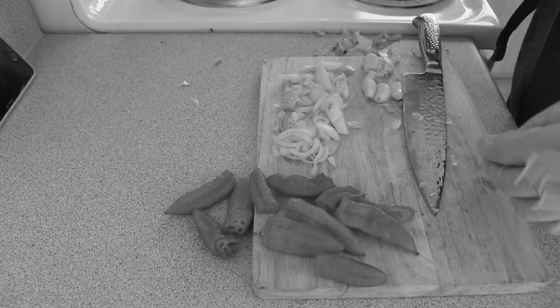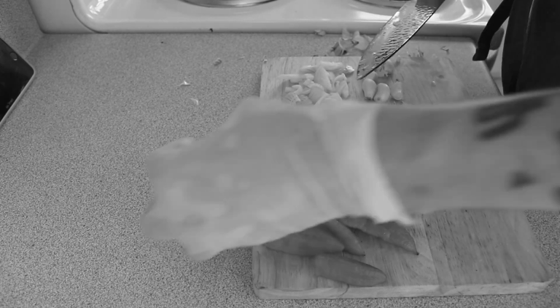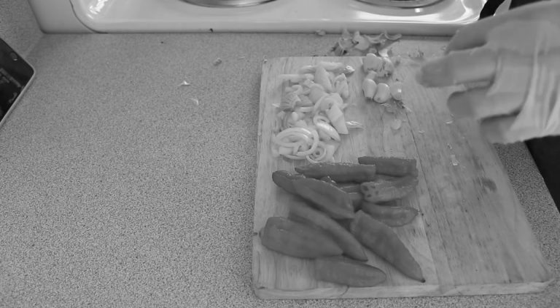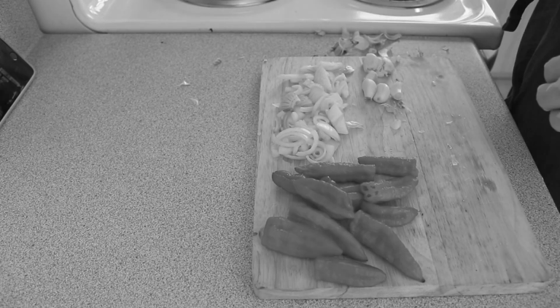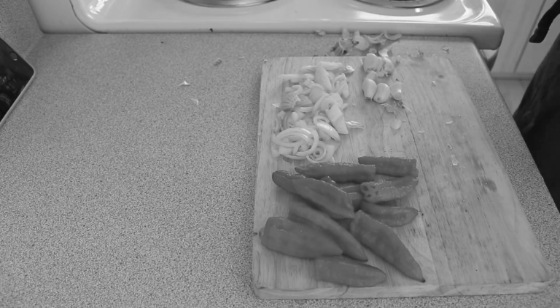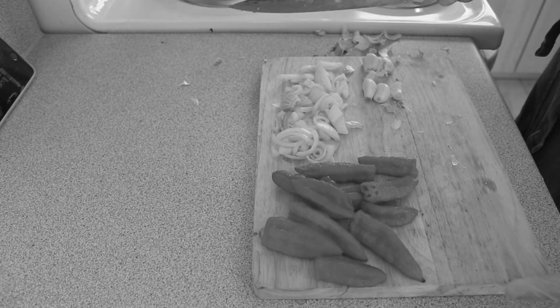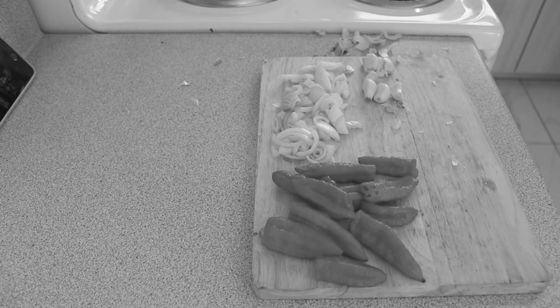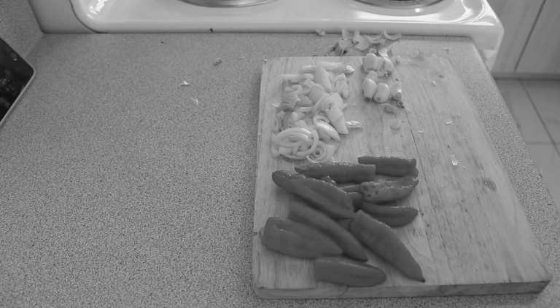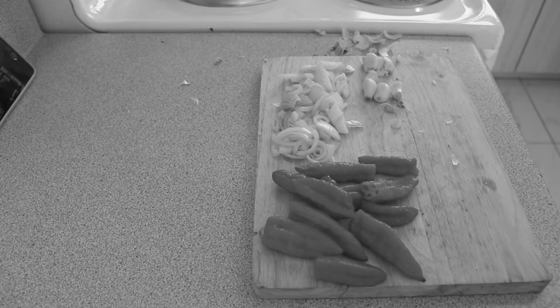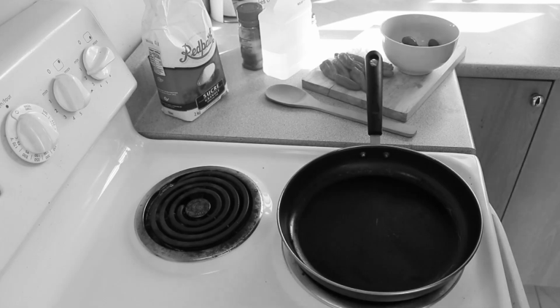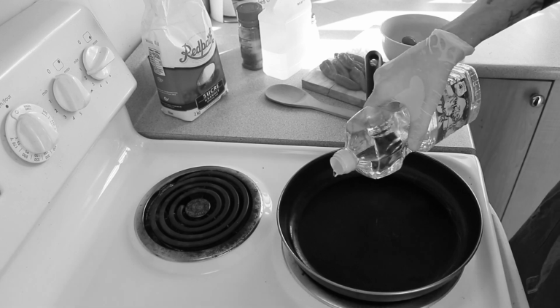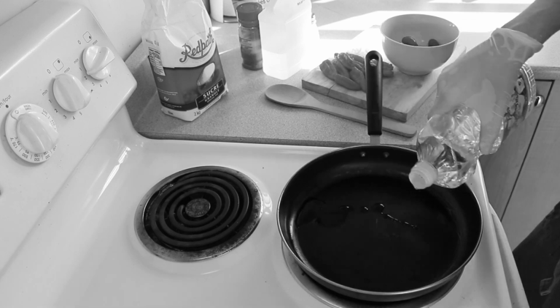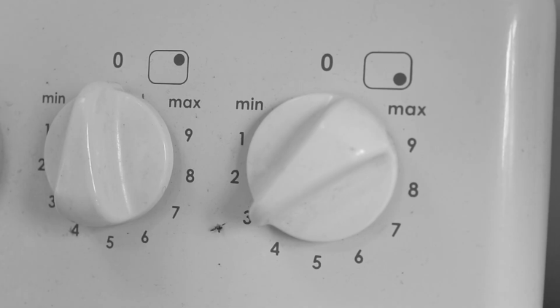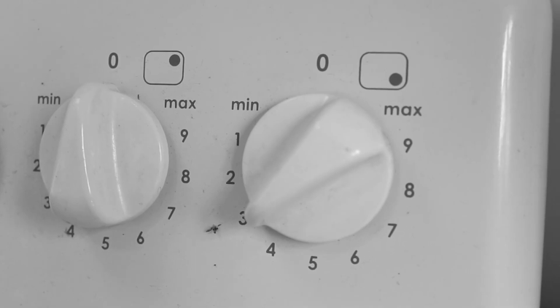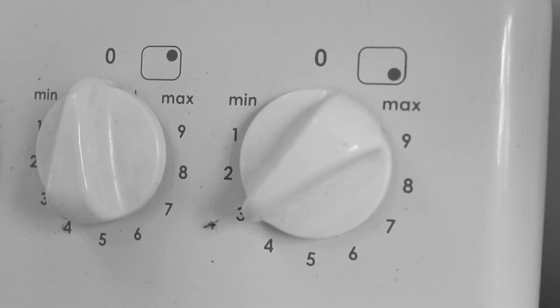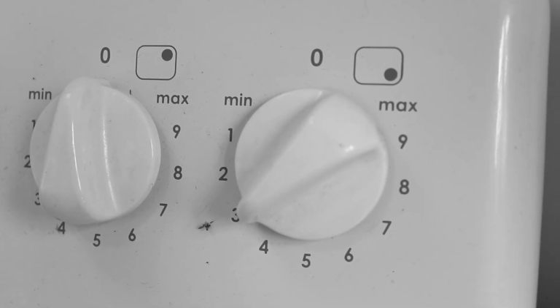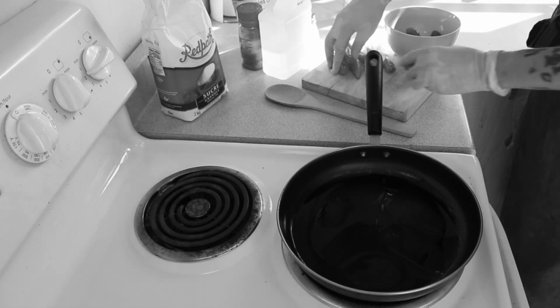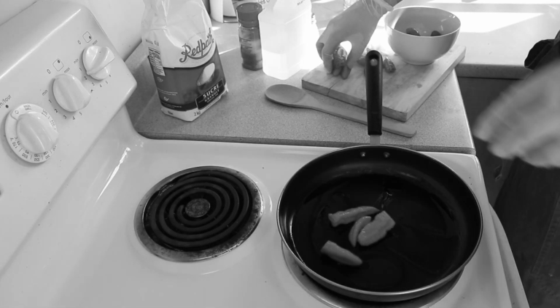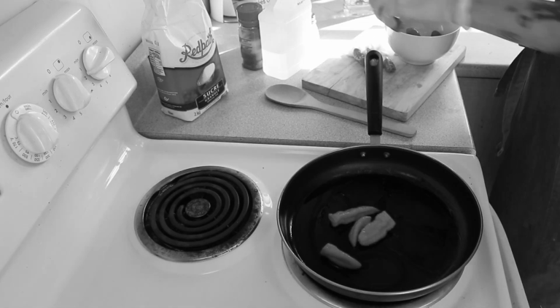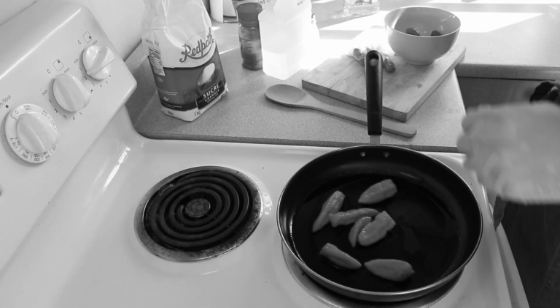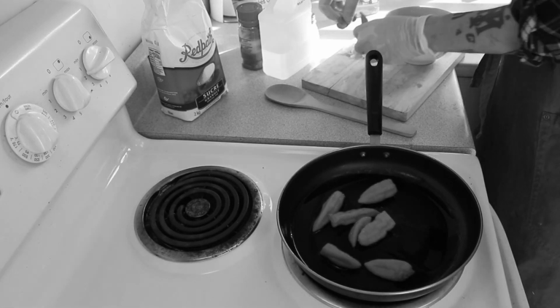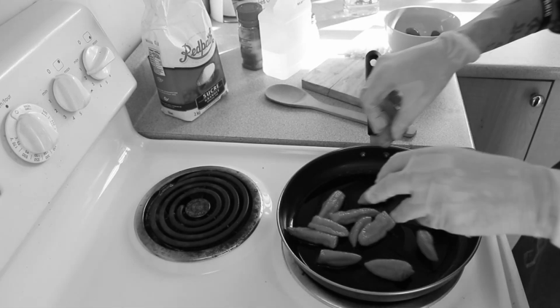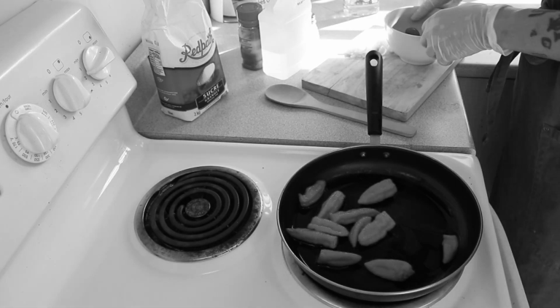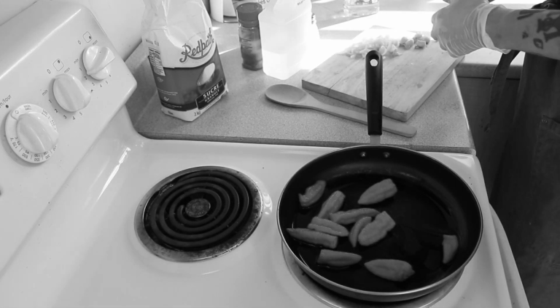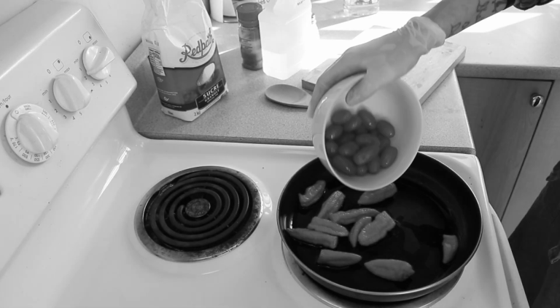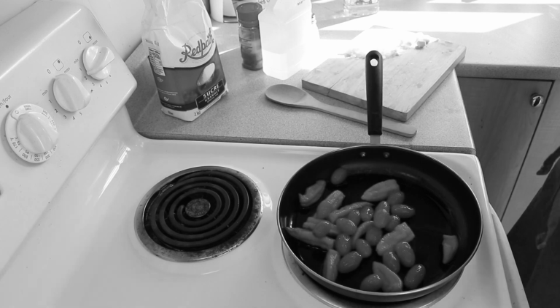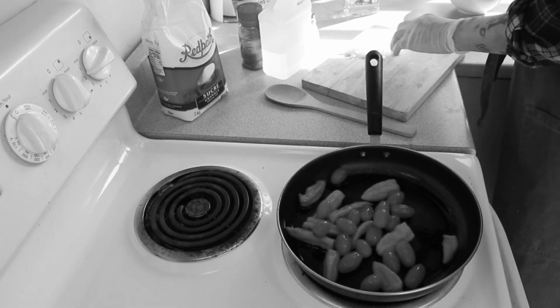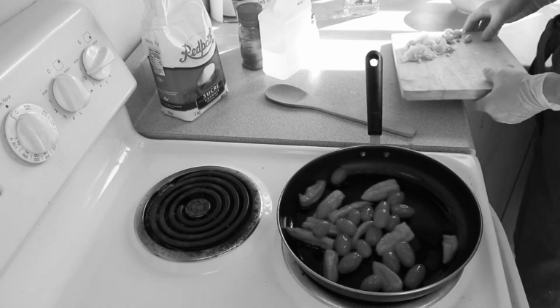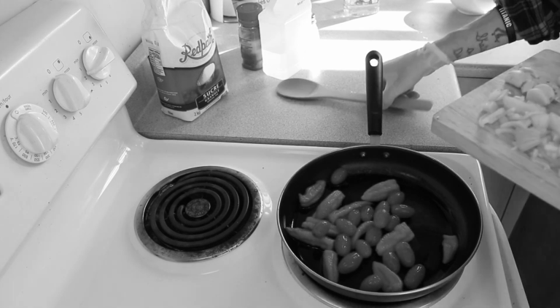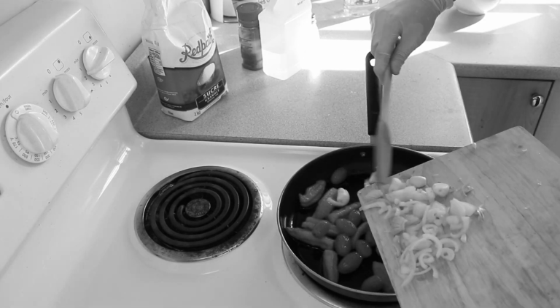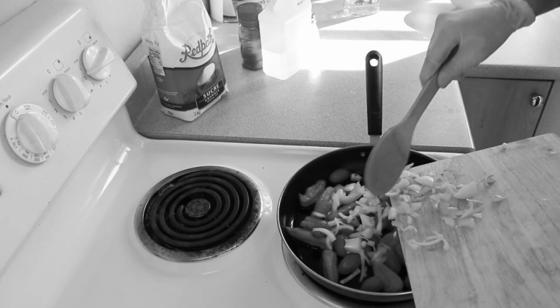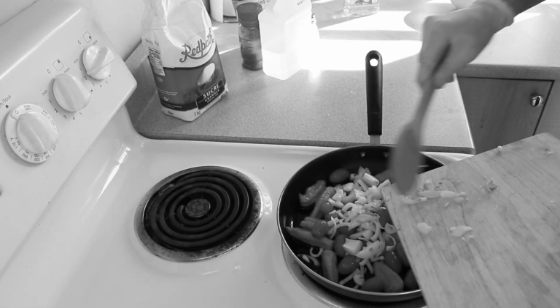Bring a non-stick cooking pan to a medium-low temperature and add your oil. Begin adding your peppers, onion, garlic, and cherry tomatoes.